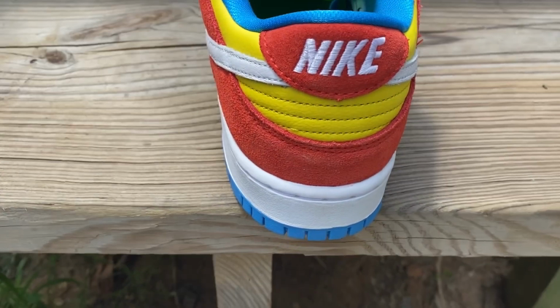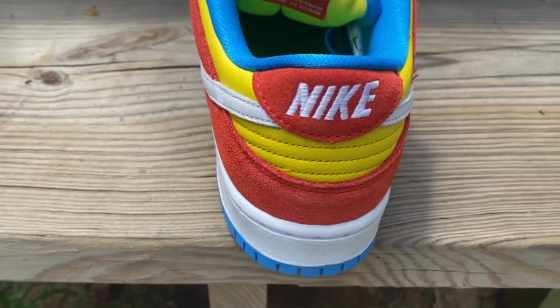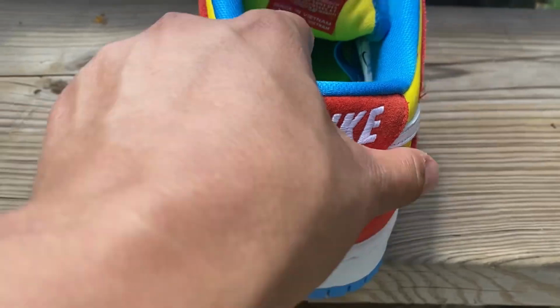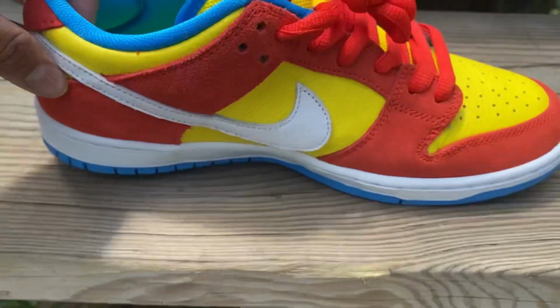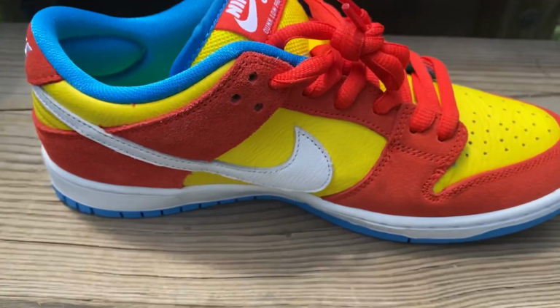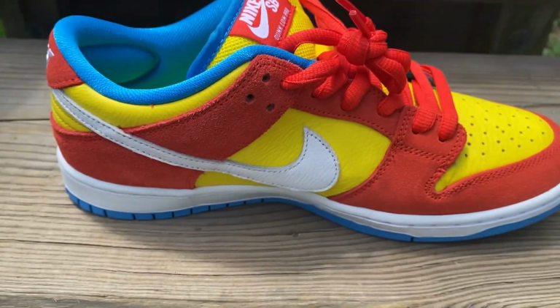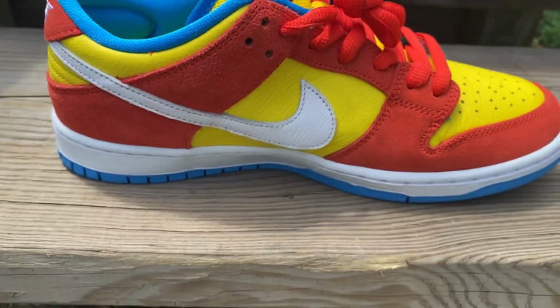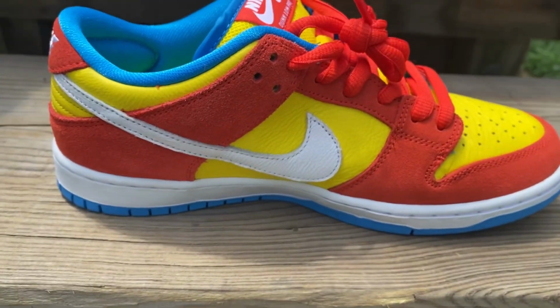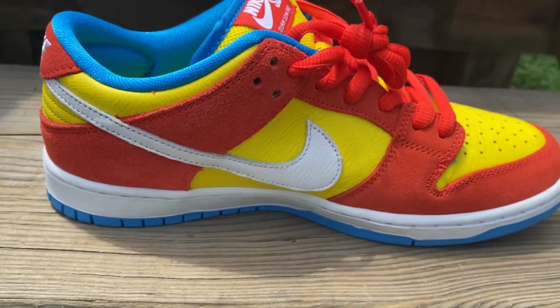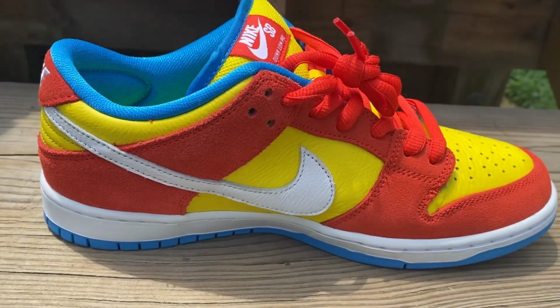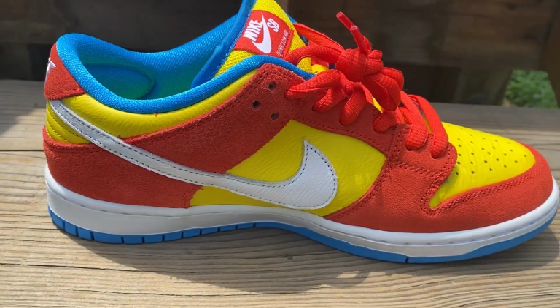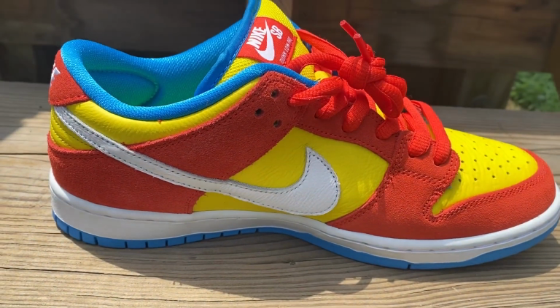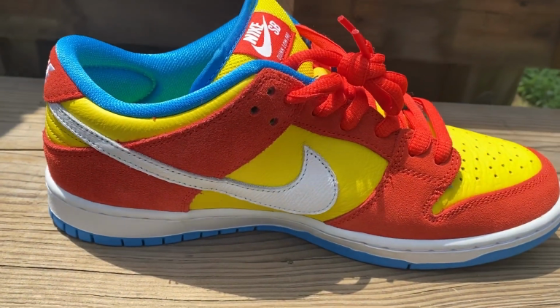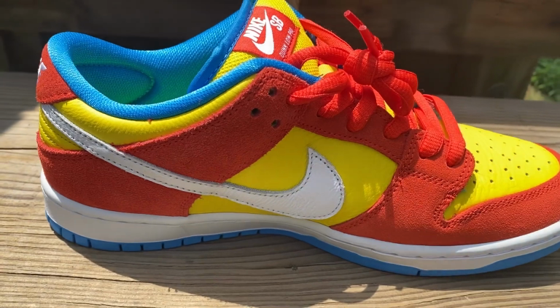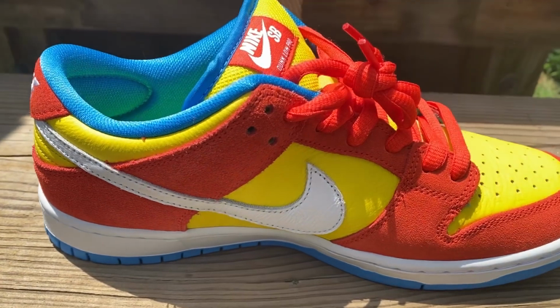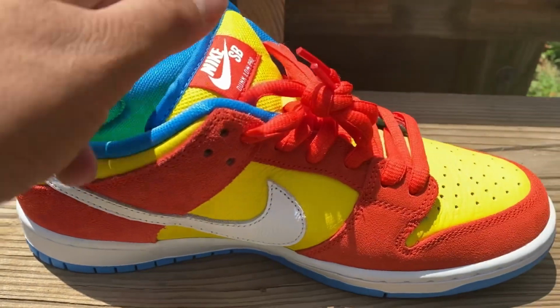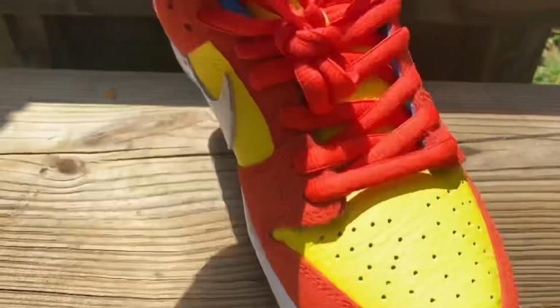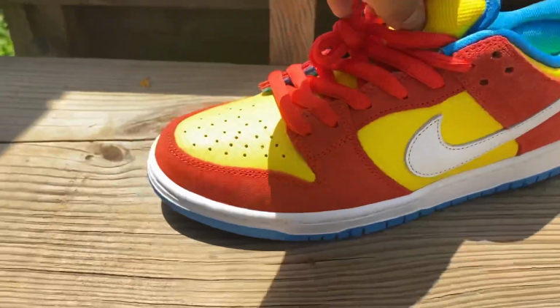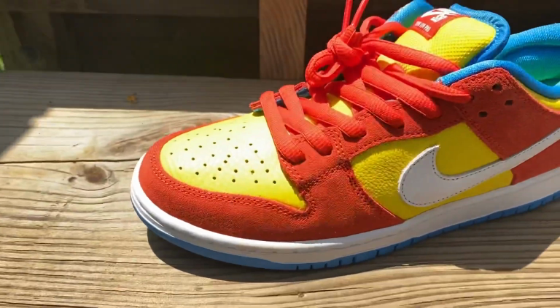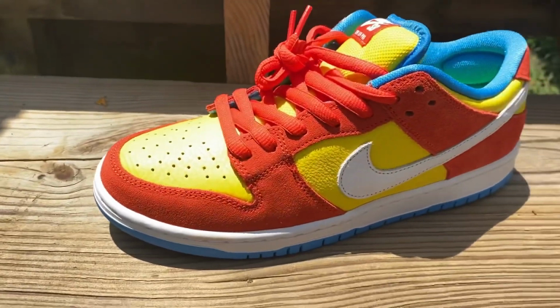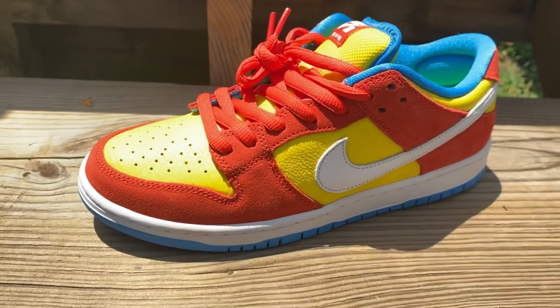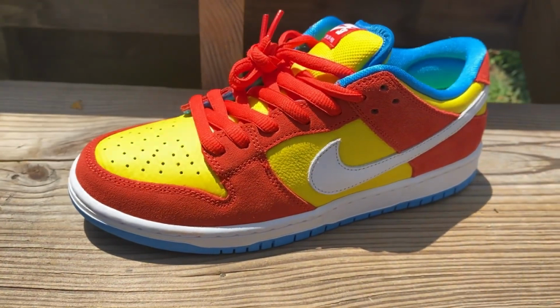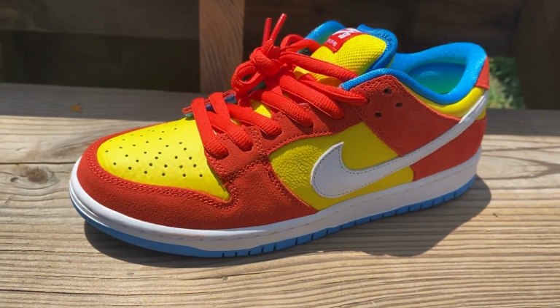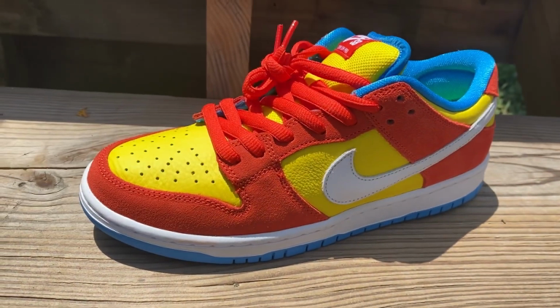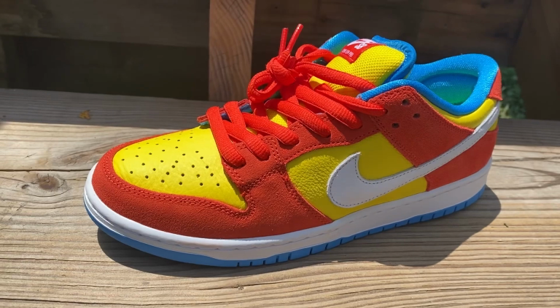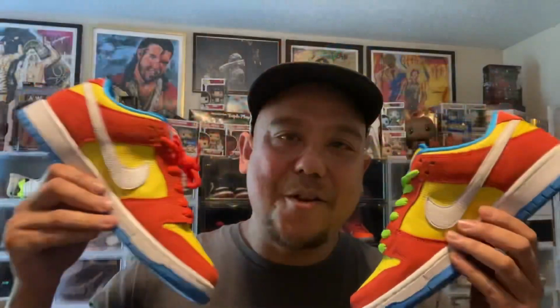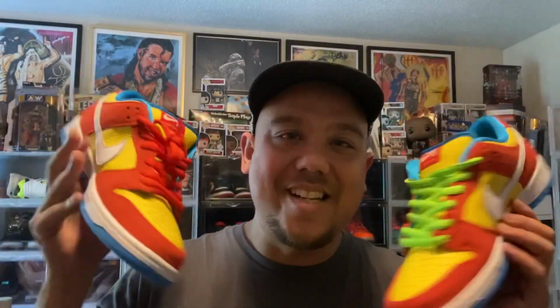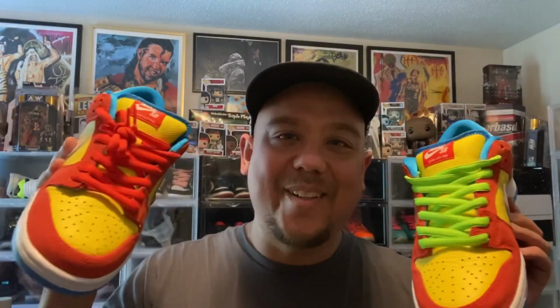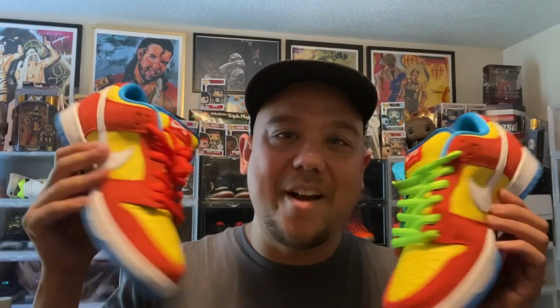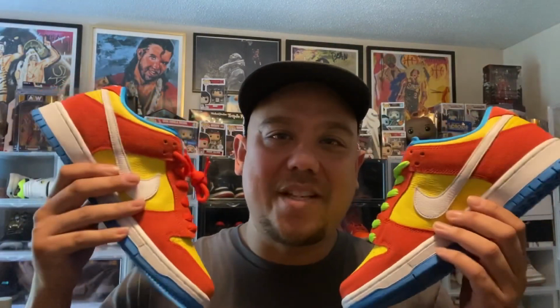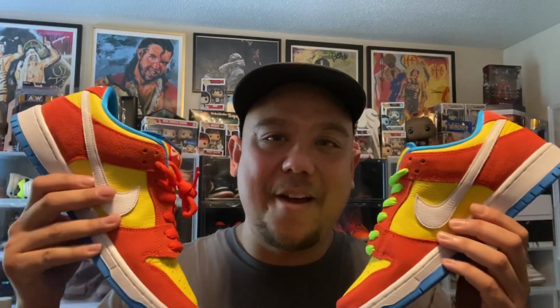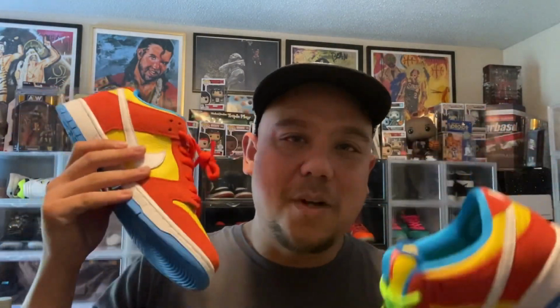Very nice shoes. Shout out to my dude Charles in Hawaii — thank you brother, aloha baby, aloha. Very nice, and there you go with a detailed look. Let me know what you think of them.